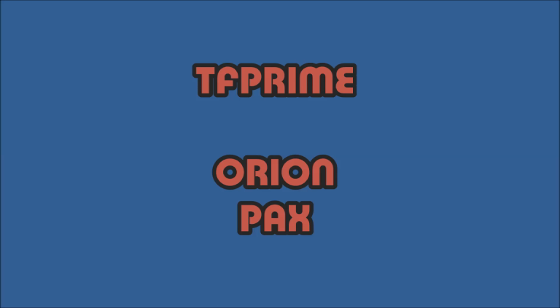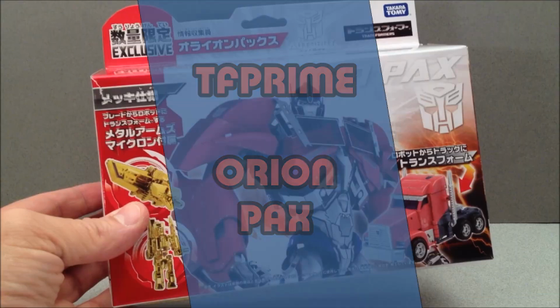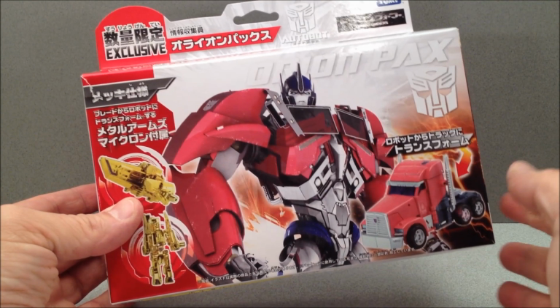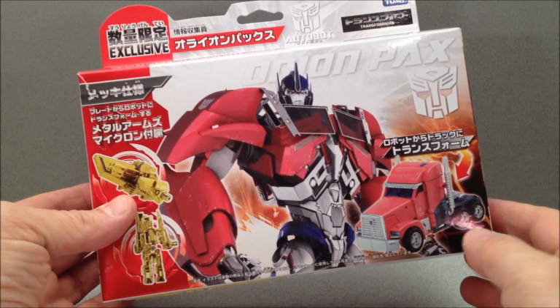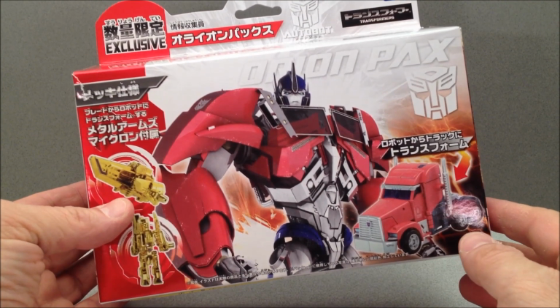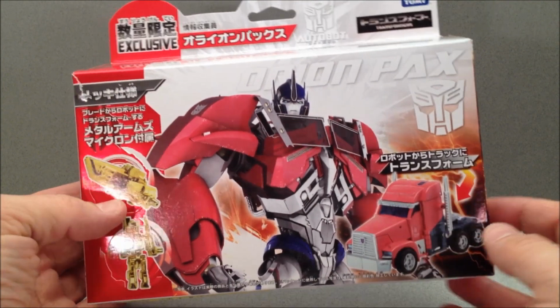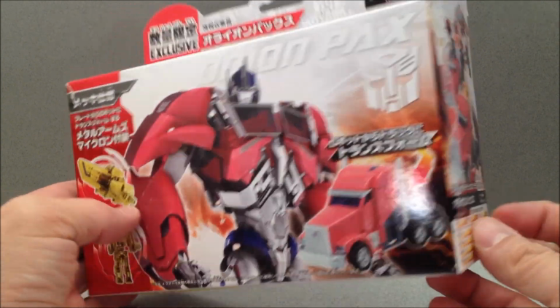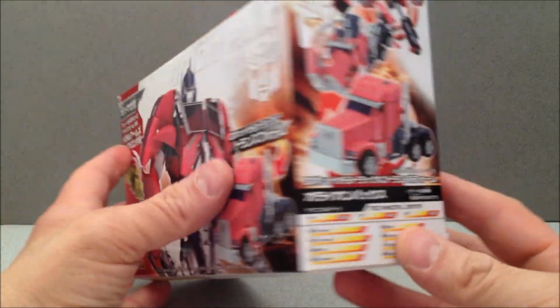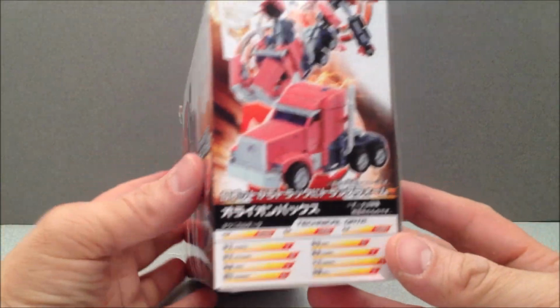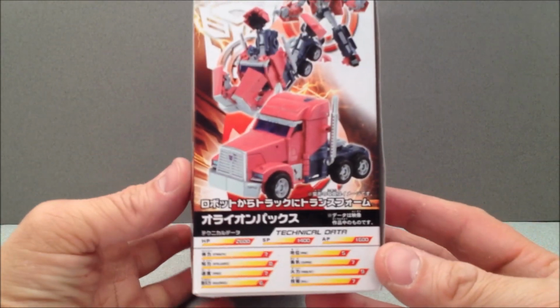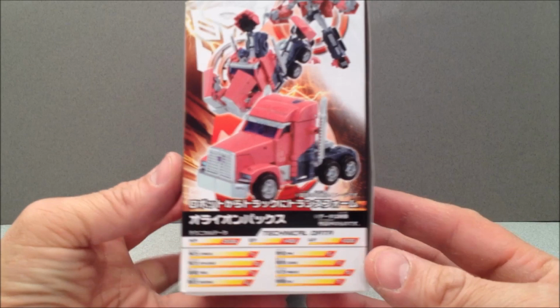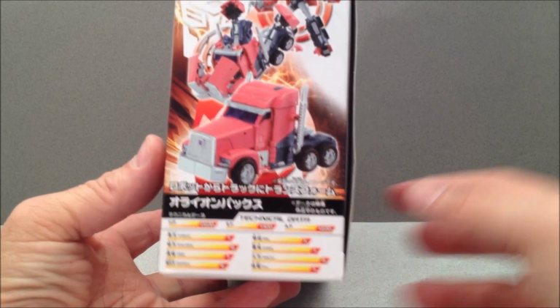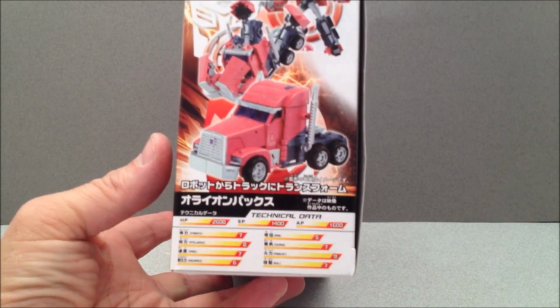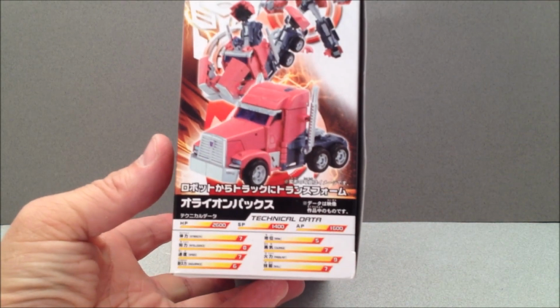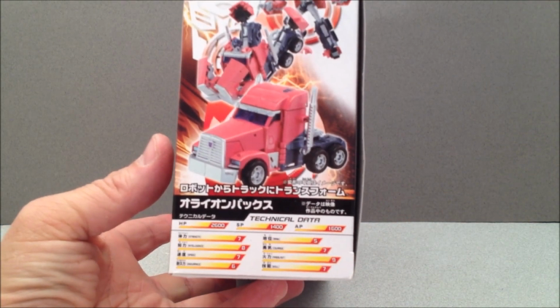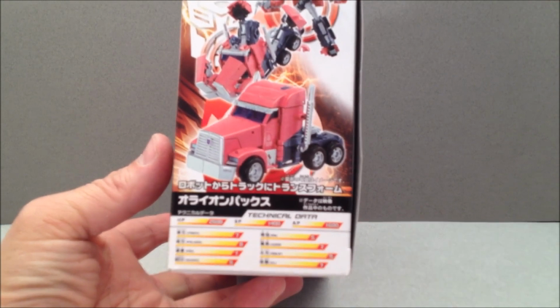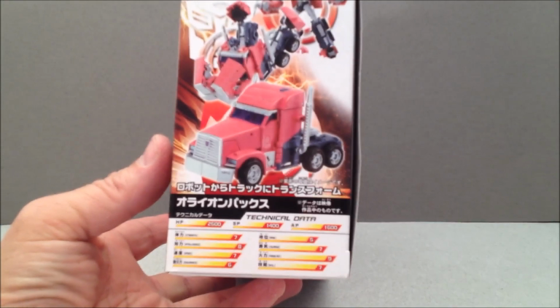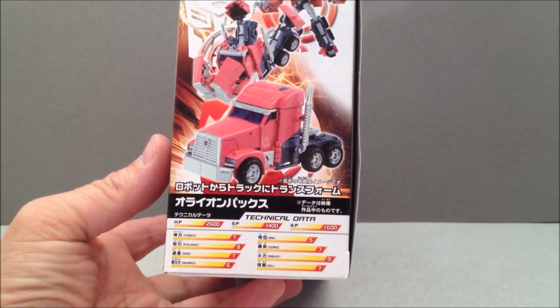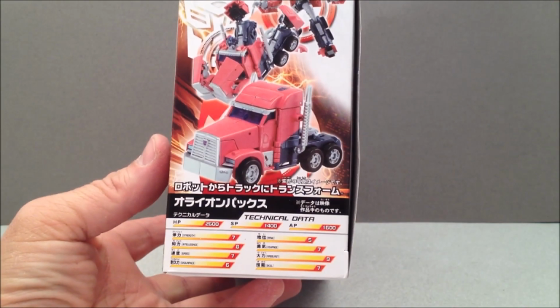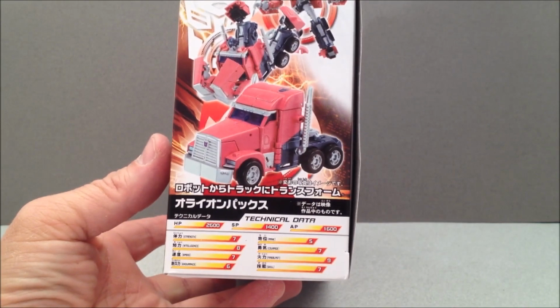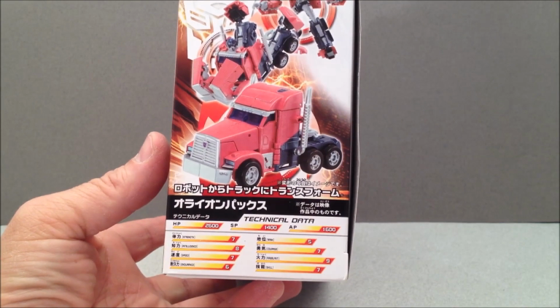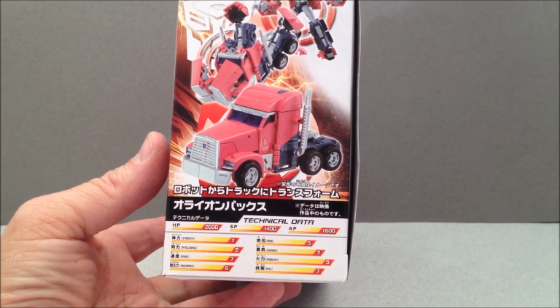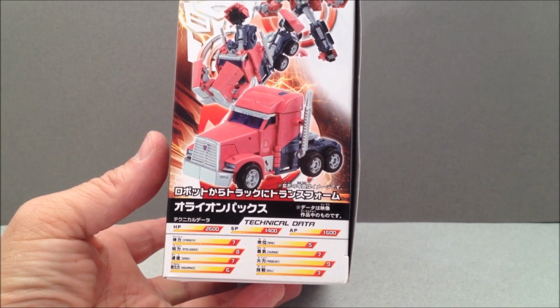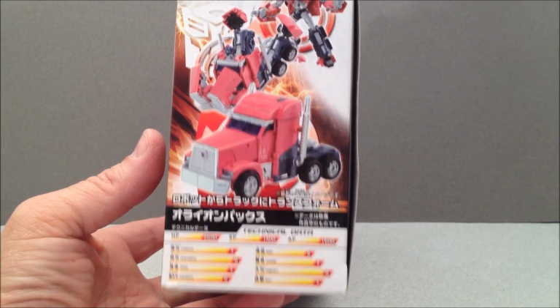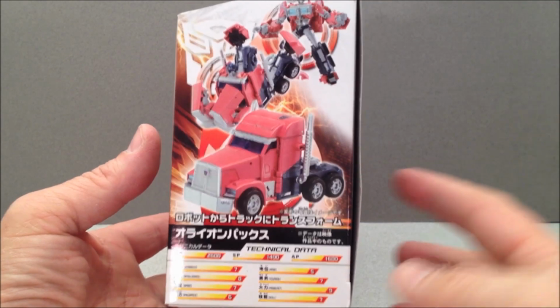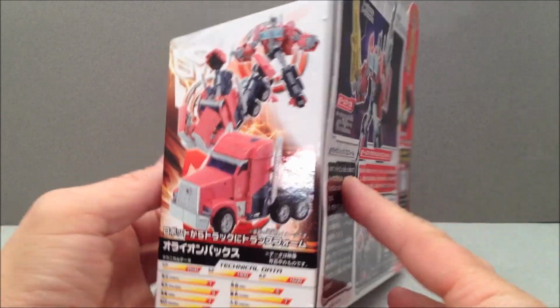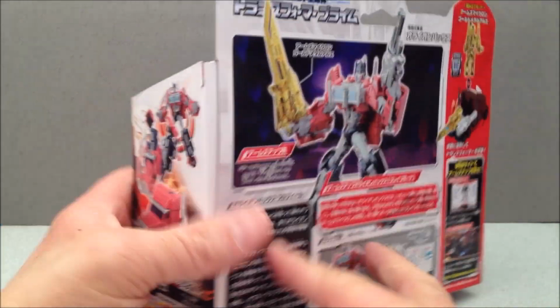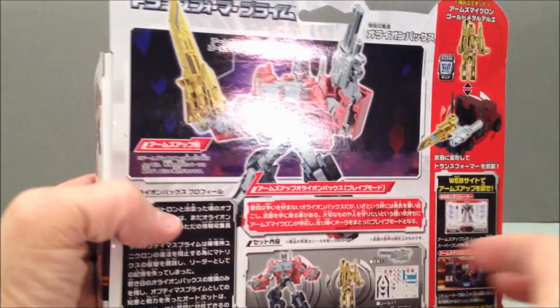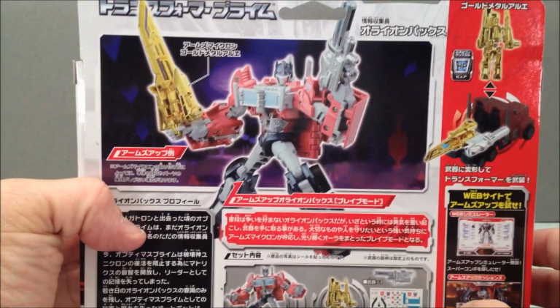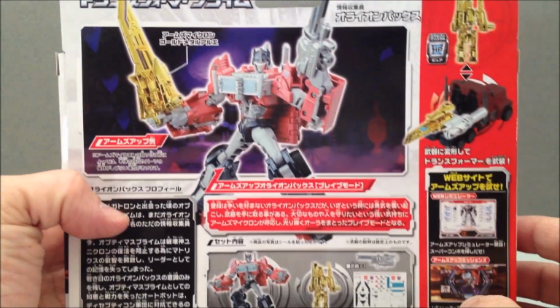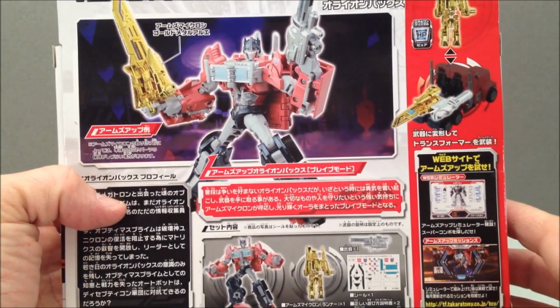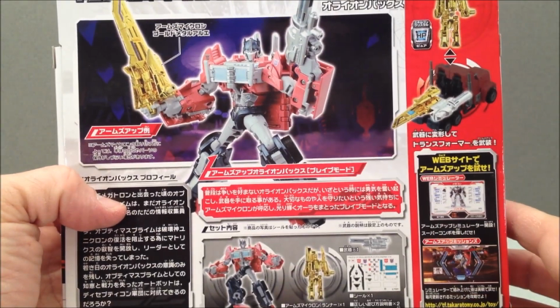We have a quick look at the box here. We got tech specs which are kind of weak for Optimus, but I guess without the Matrix he has some weaker statistics. Kind of makes sense, I suppose.